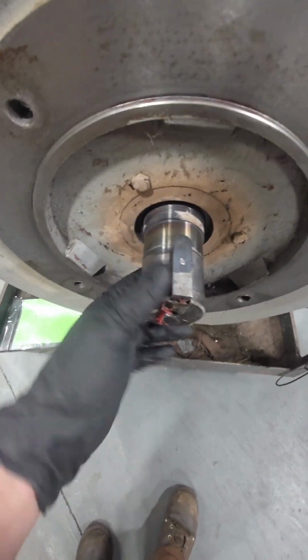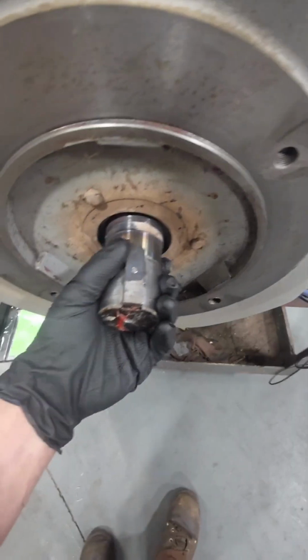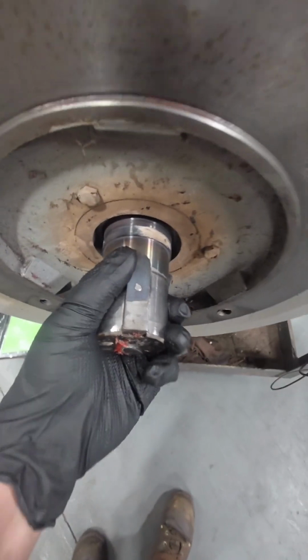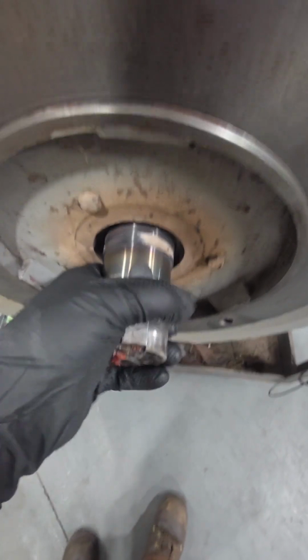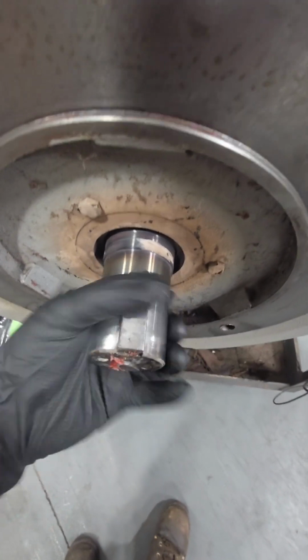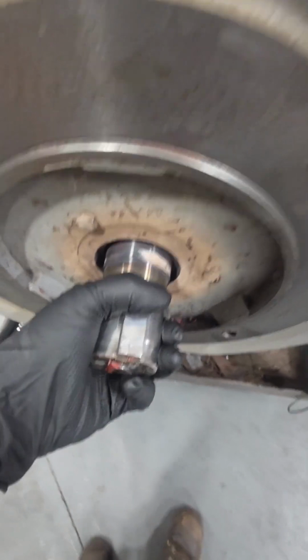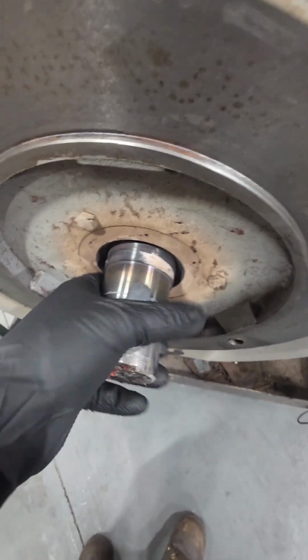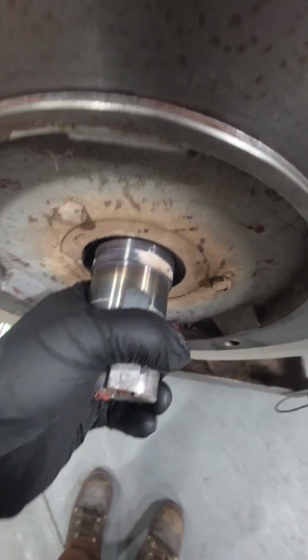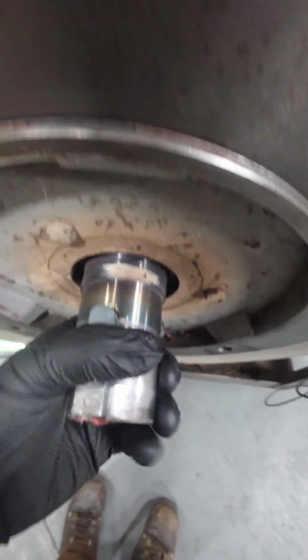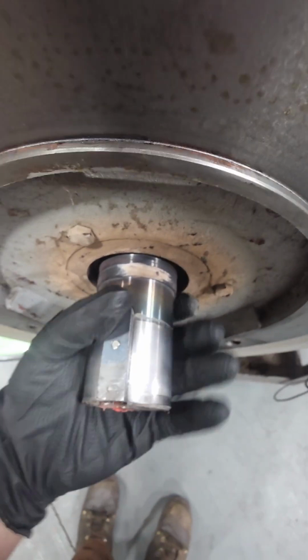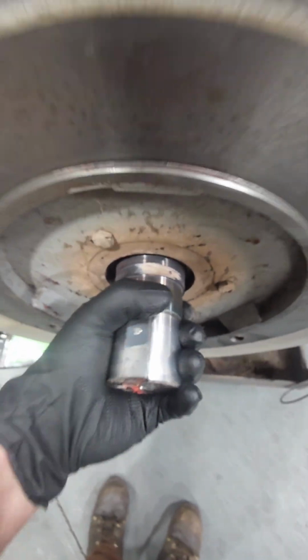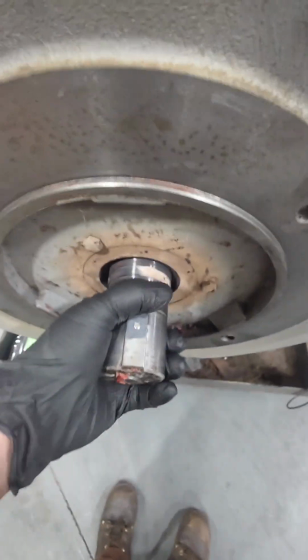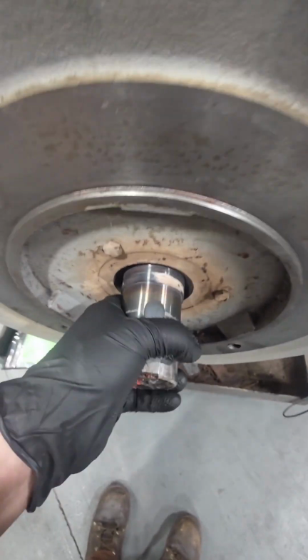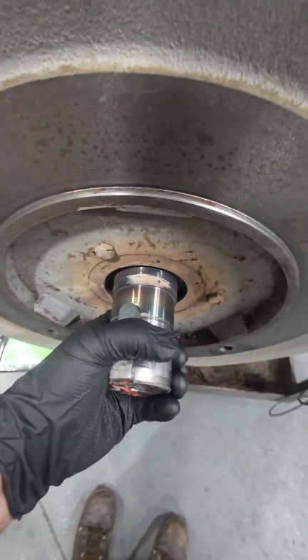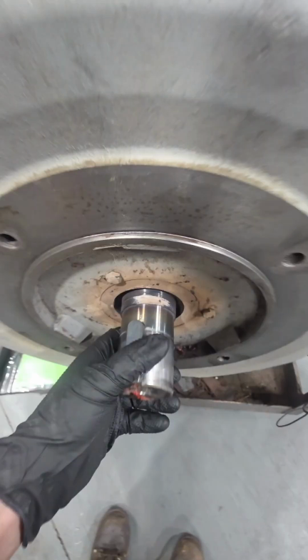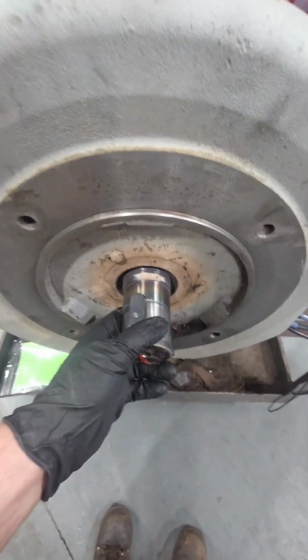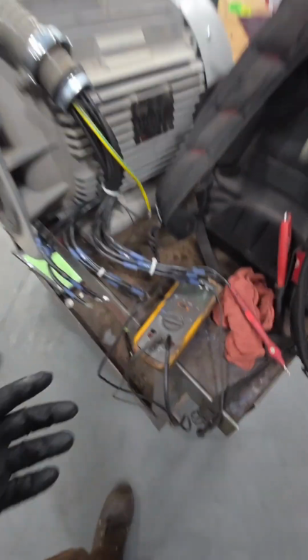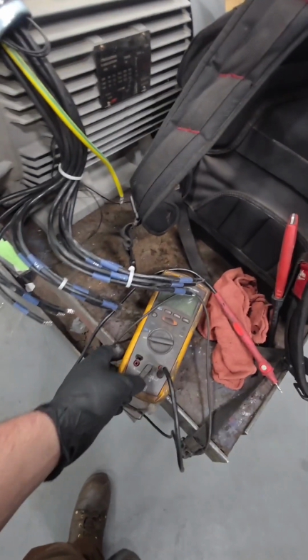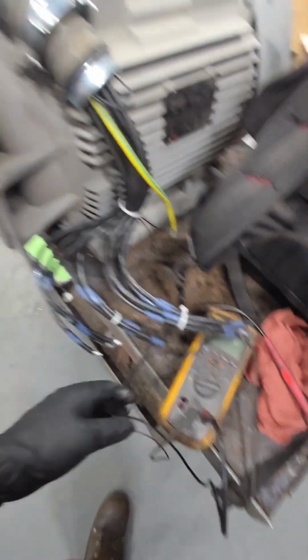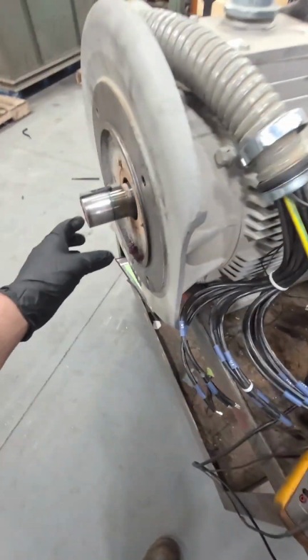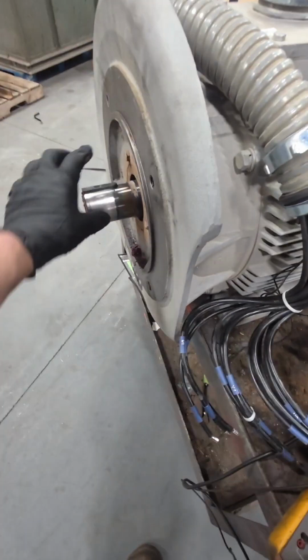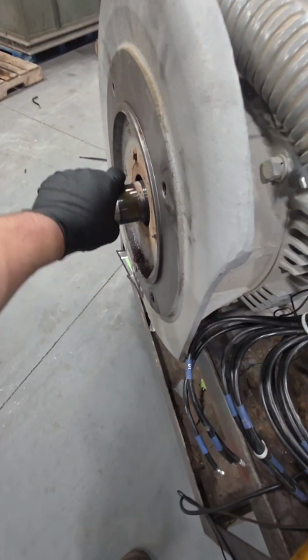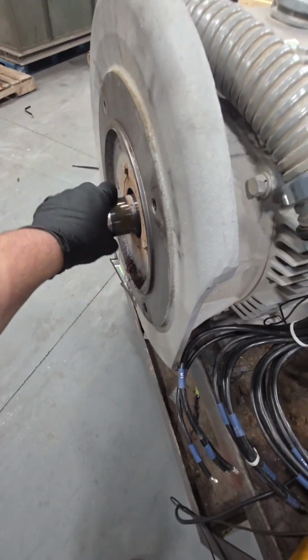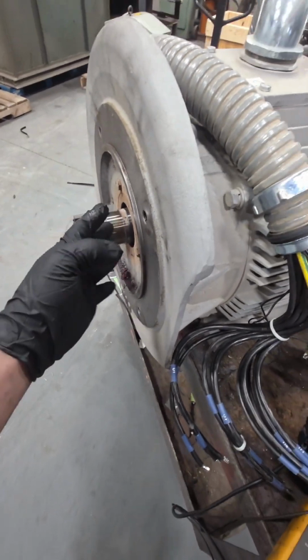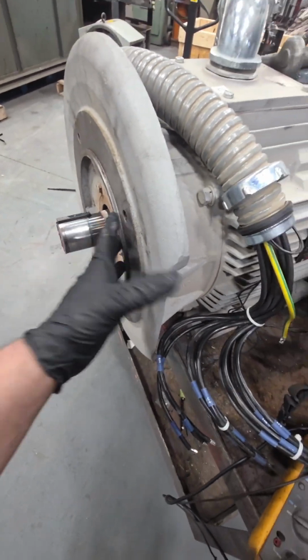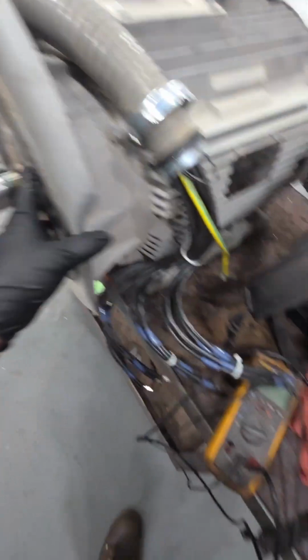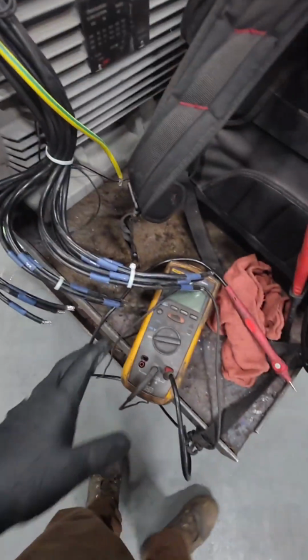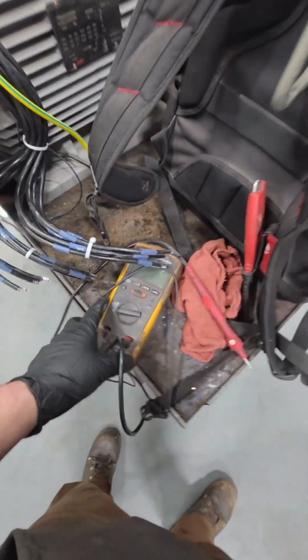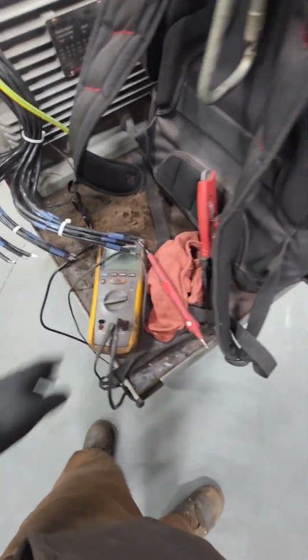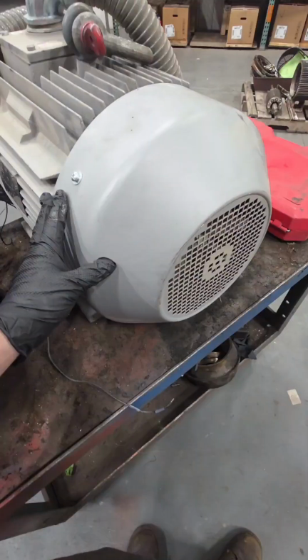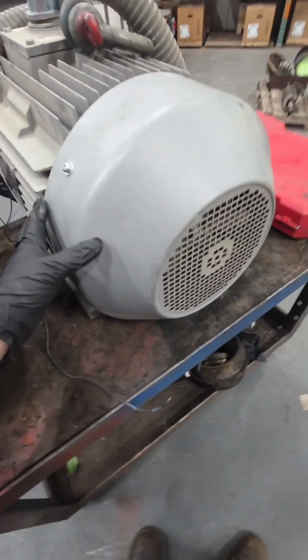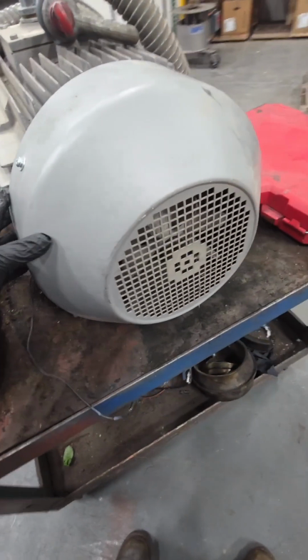I noticed a bunch of discoloration around the drive end and we can see that the shaft is not rotating freely, so we probably have an issue with the bearing. Since I can't rotate this by hand, I'm not going to energize it — I'm going to skip the insulation resistance test and we're going to rip this thing apart.